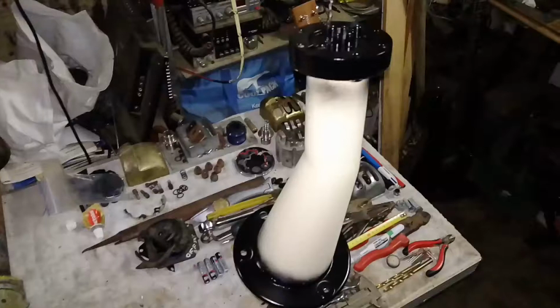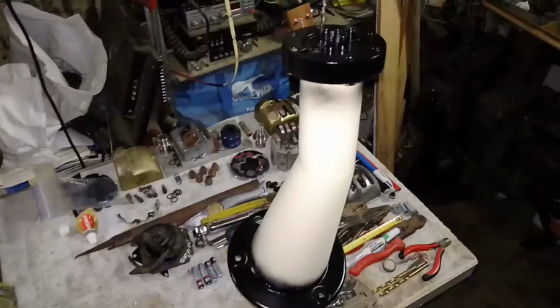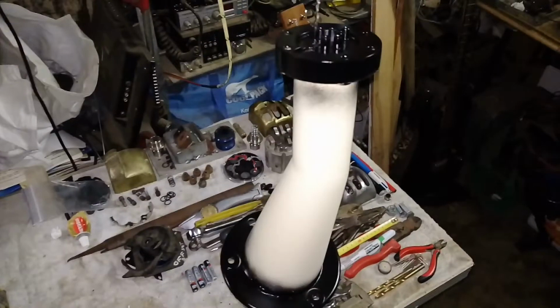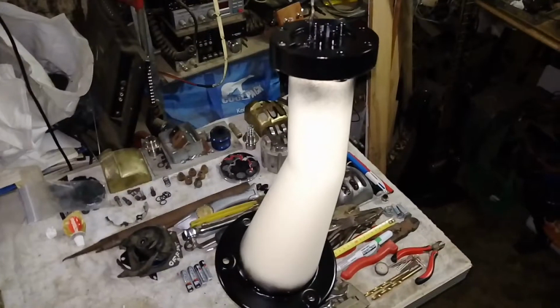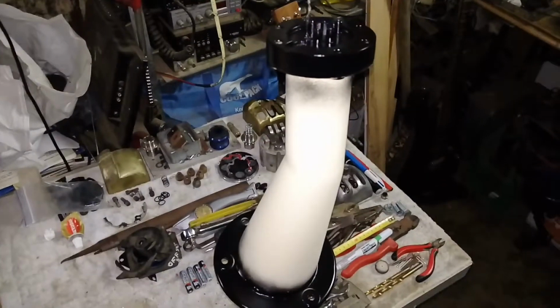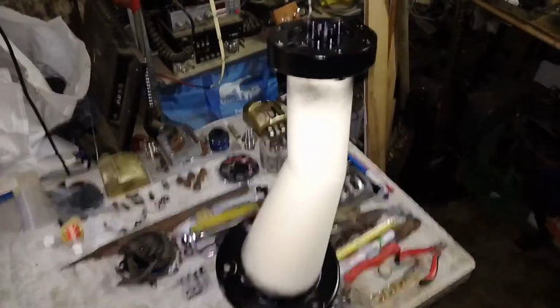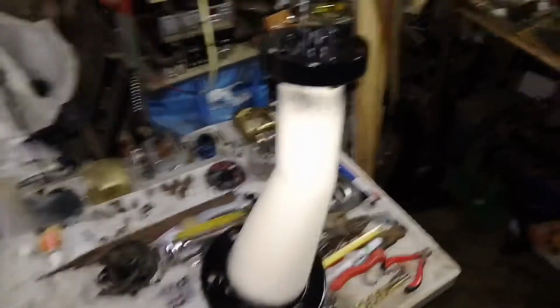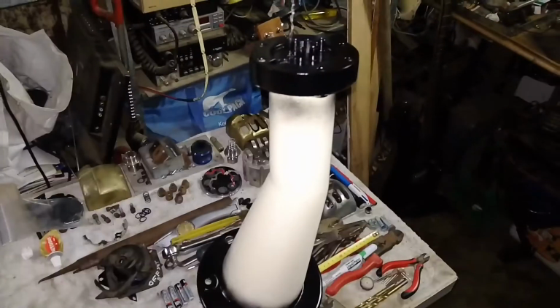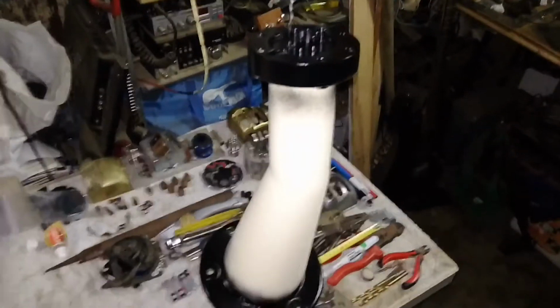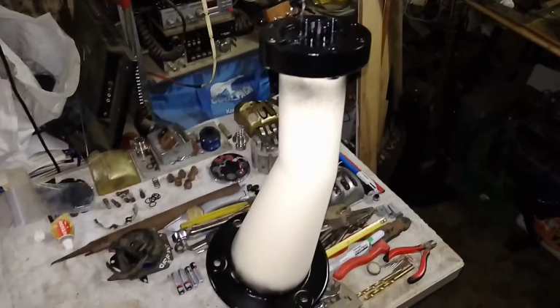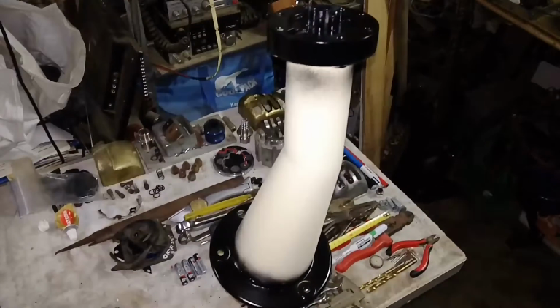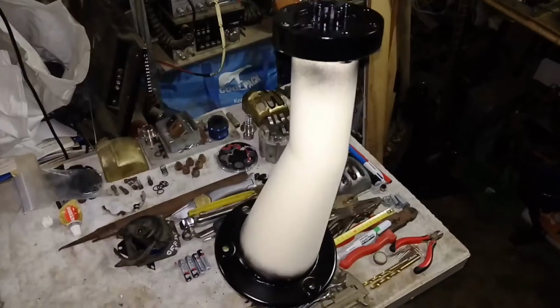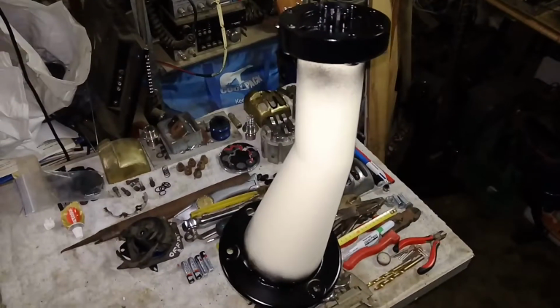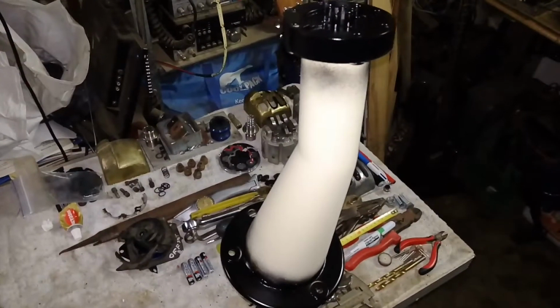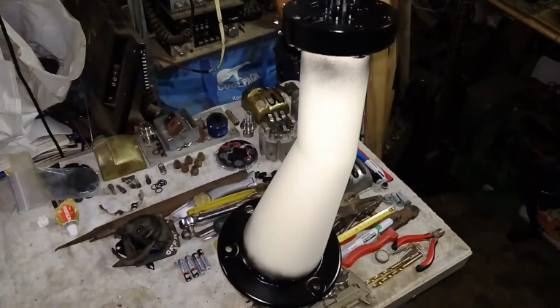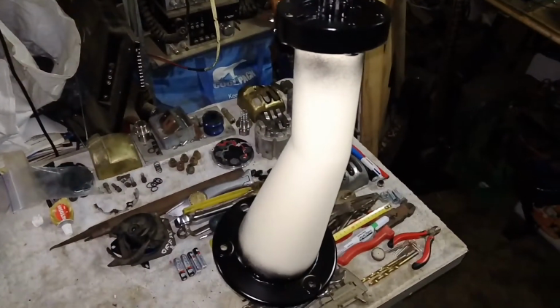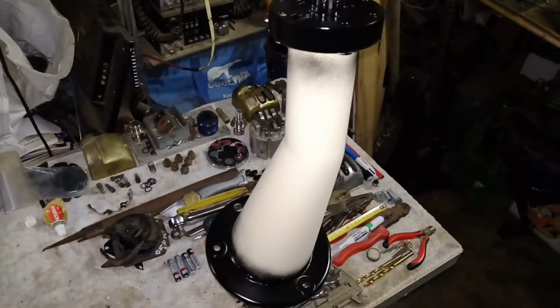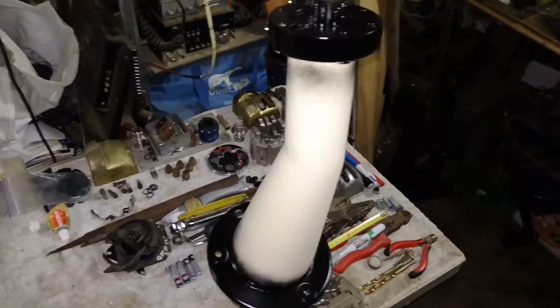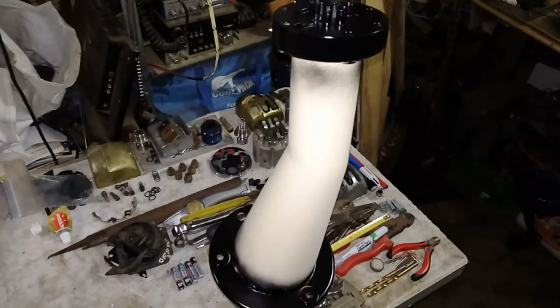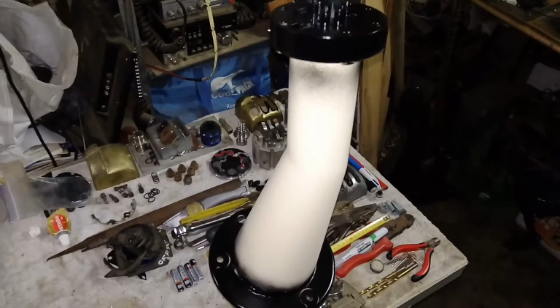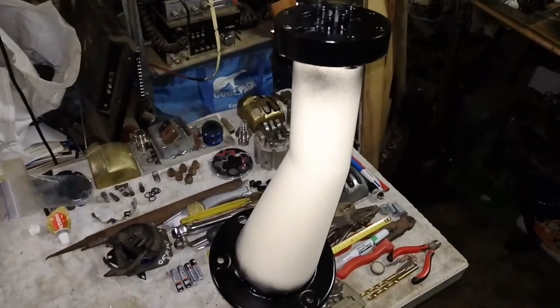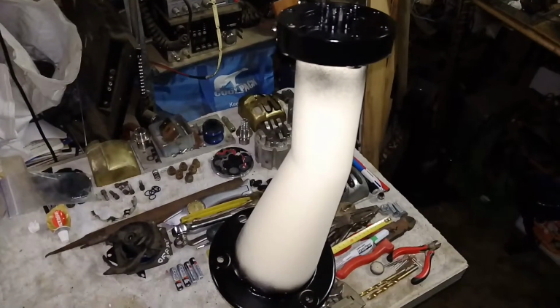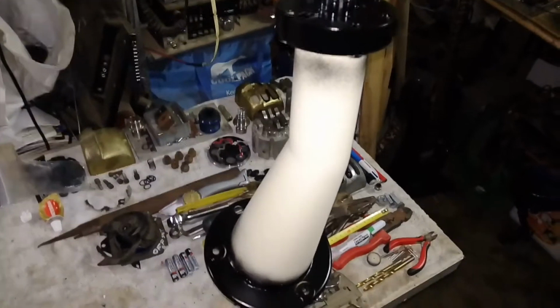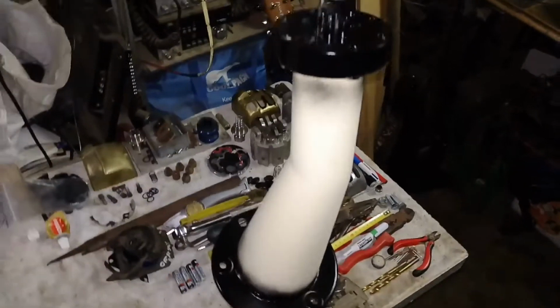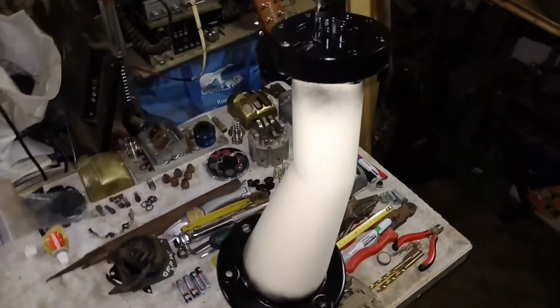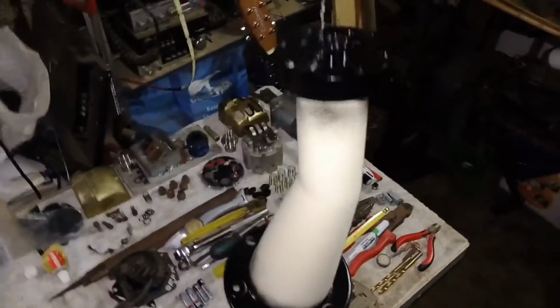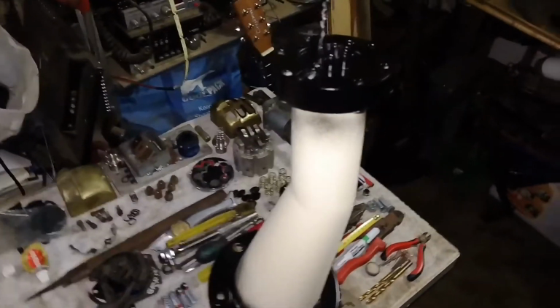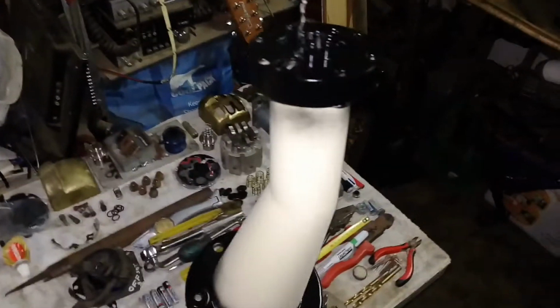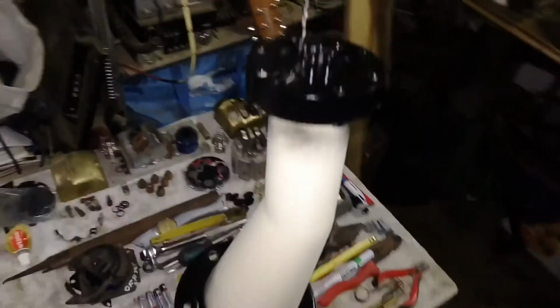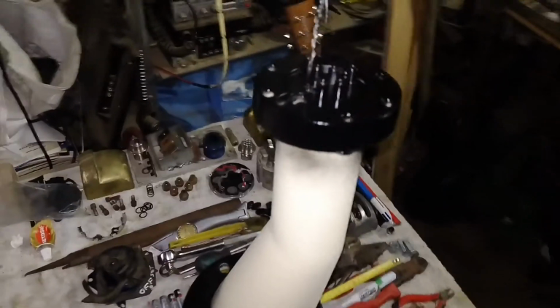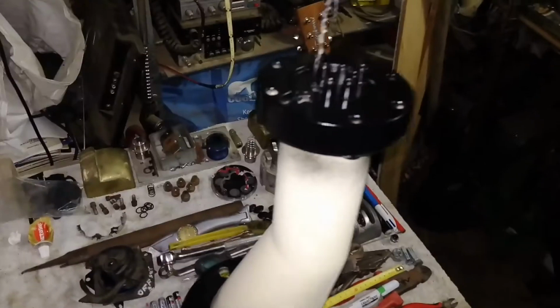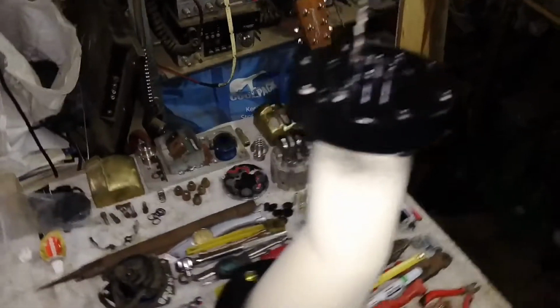Hi viewers, just a quick update video here of the Alantean Gearshifter Restoration. As you can see I've just started painting it.